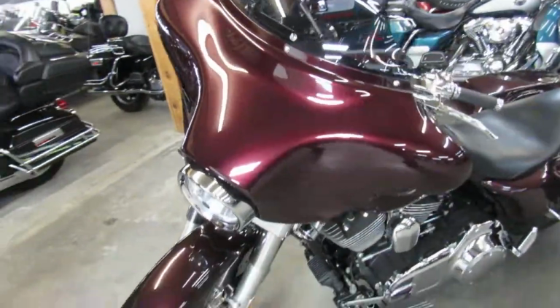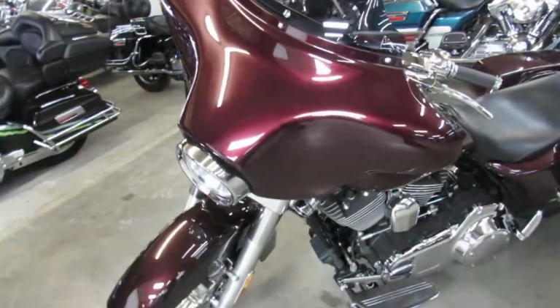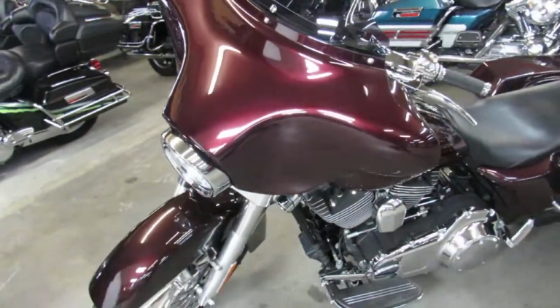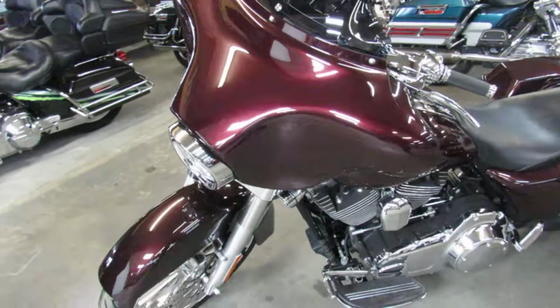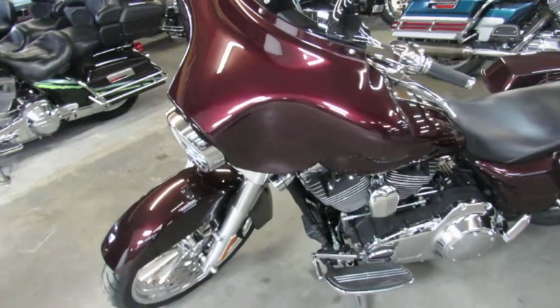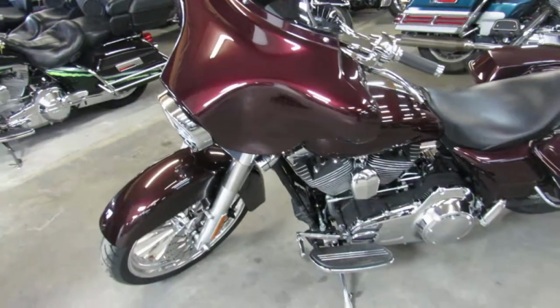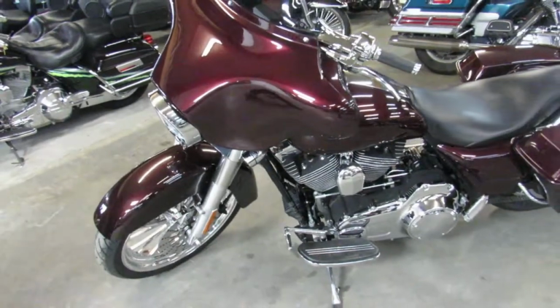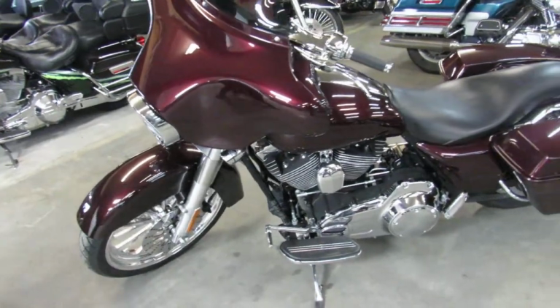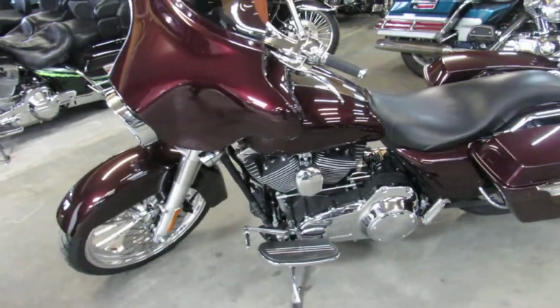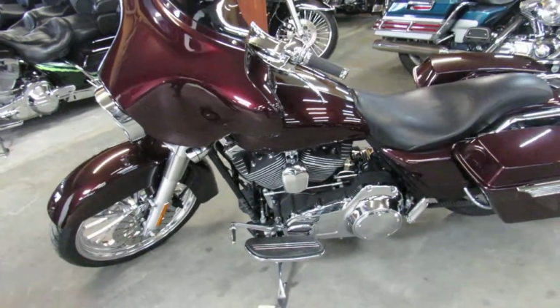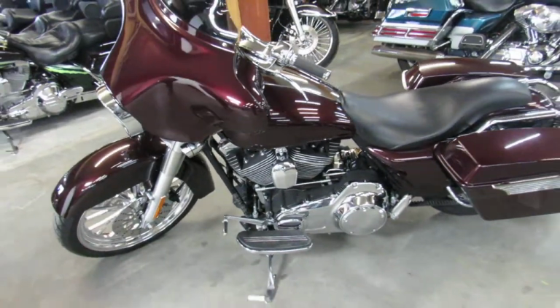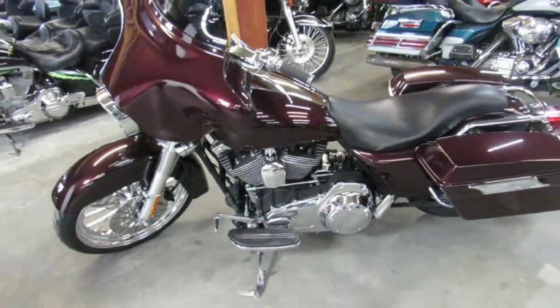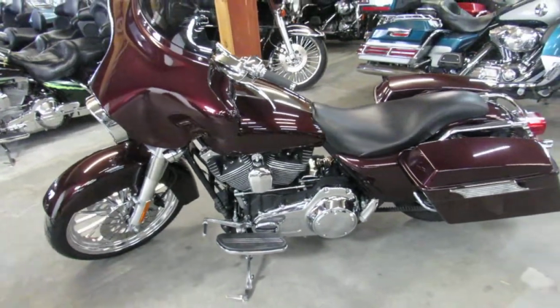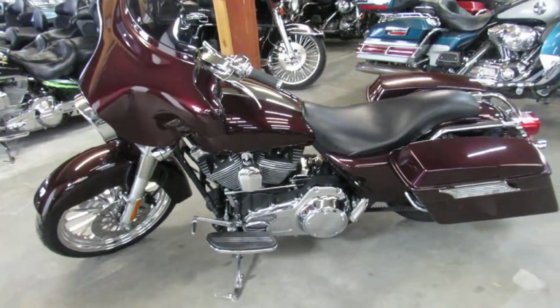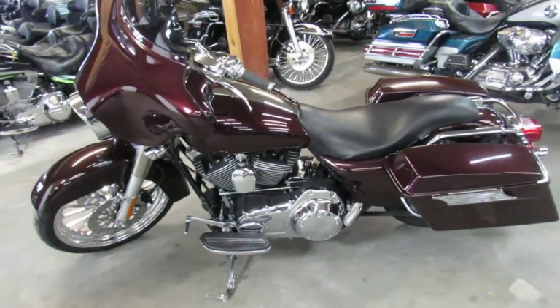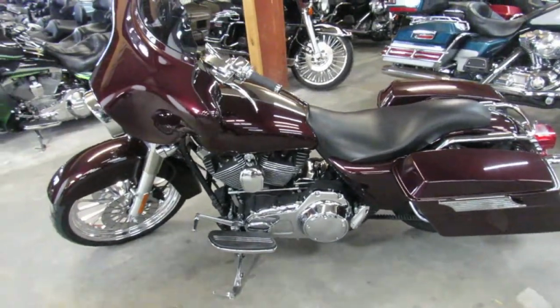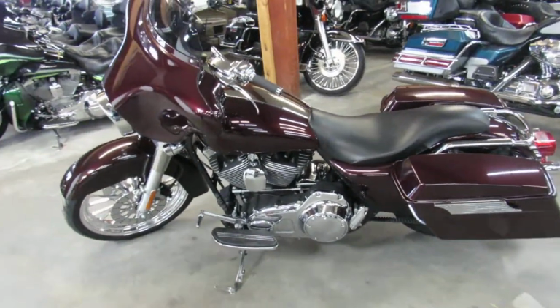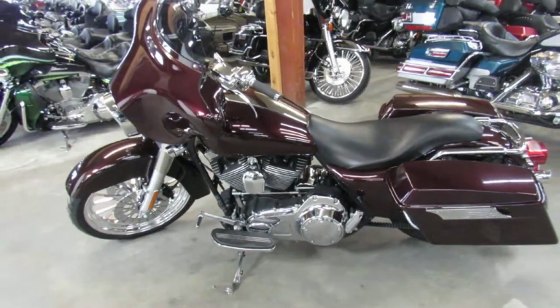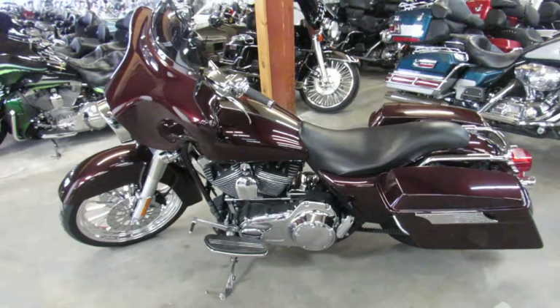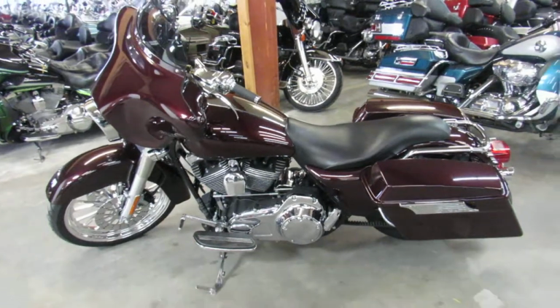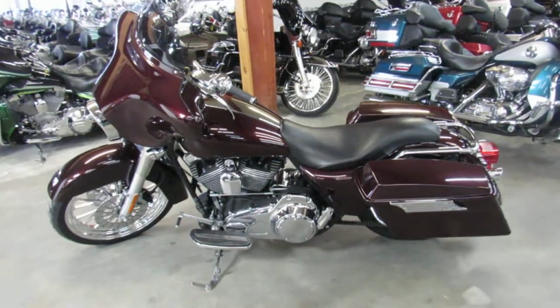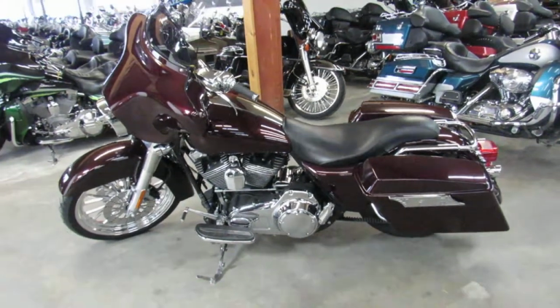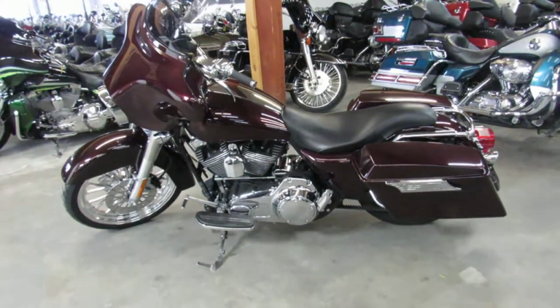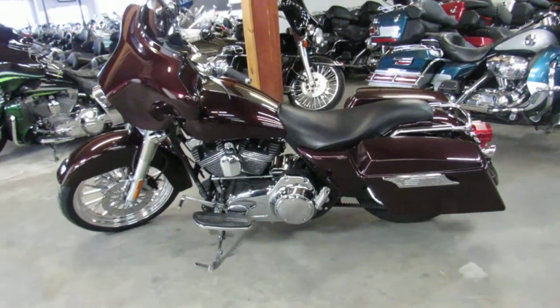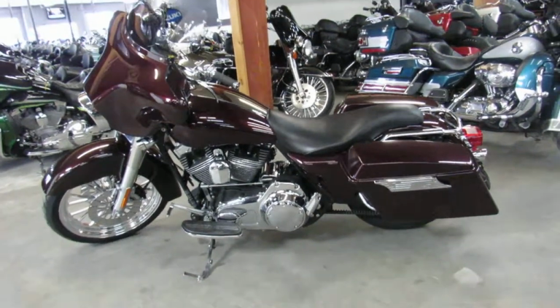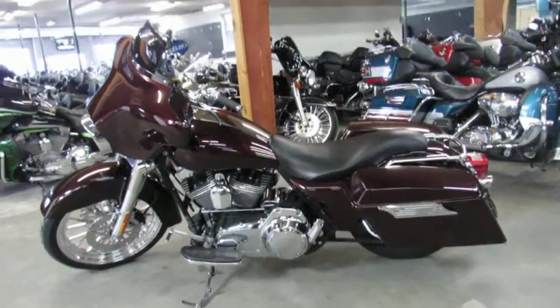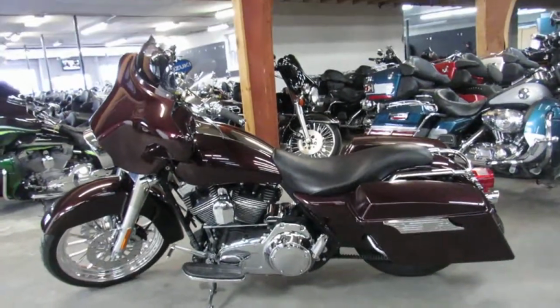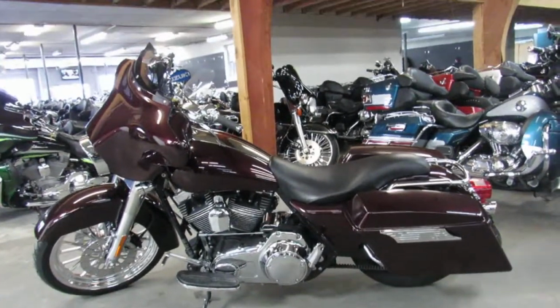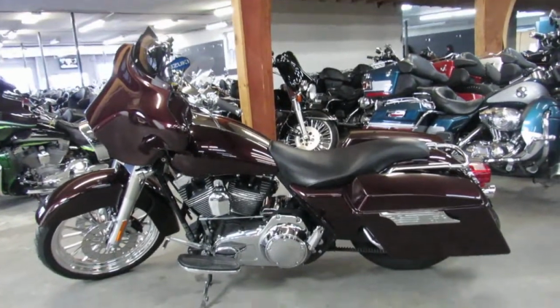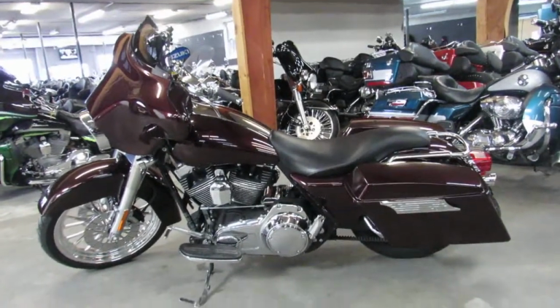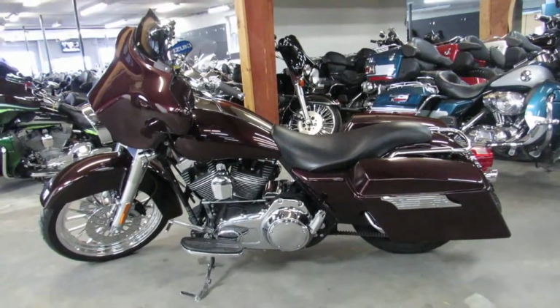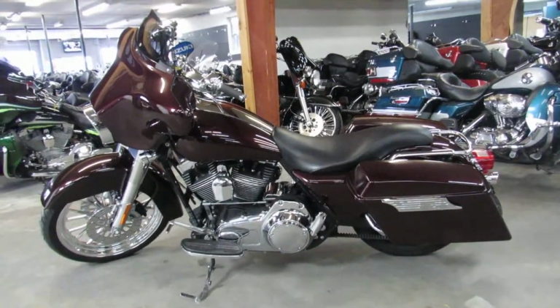2007 Street Glide, 18,463 miles. Give us a call, we'll get it done. It's 810-648-9500.